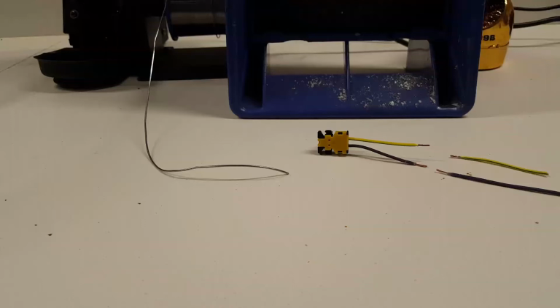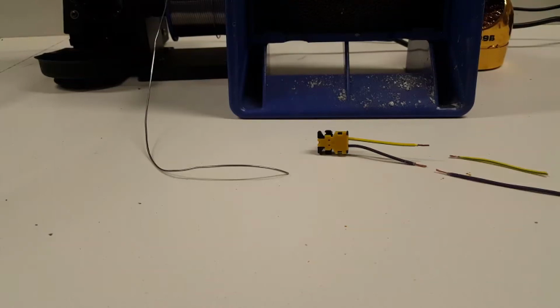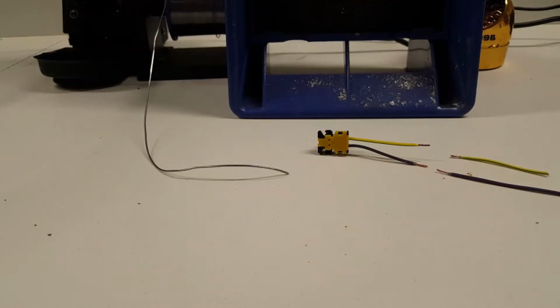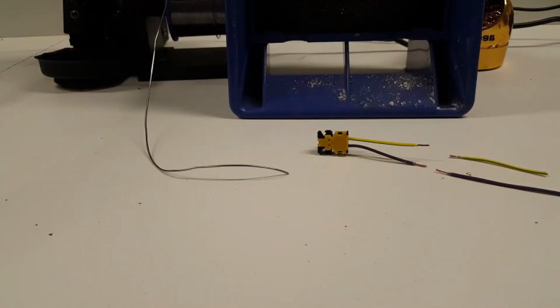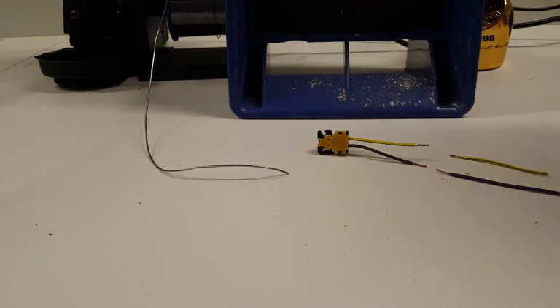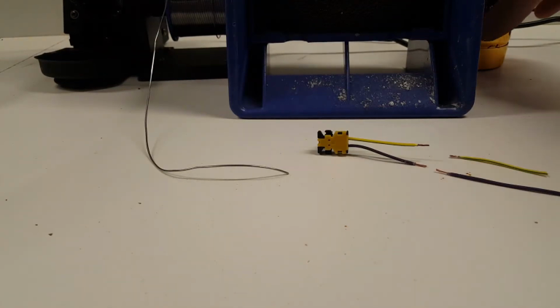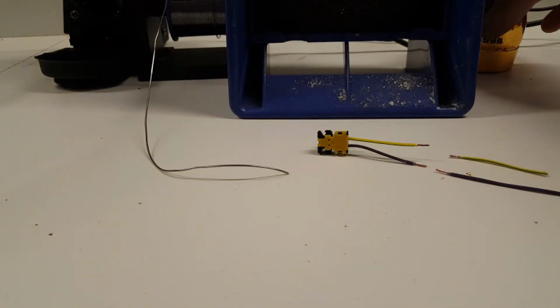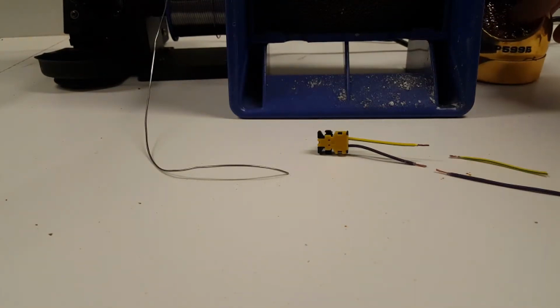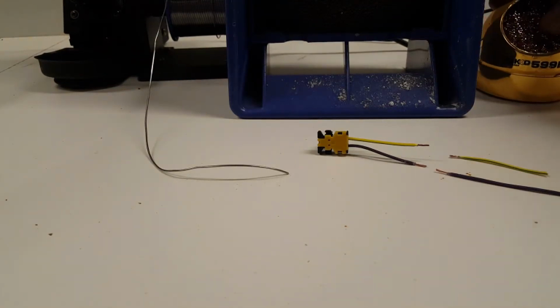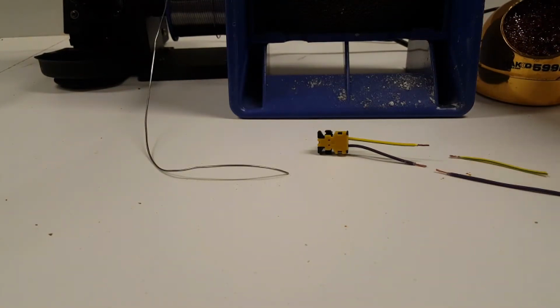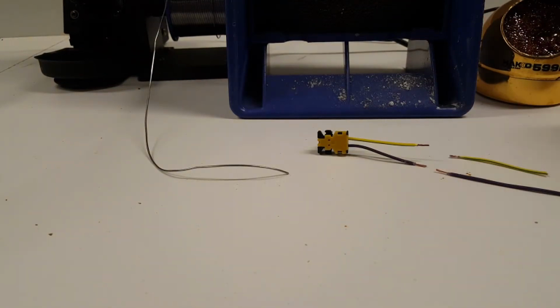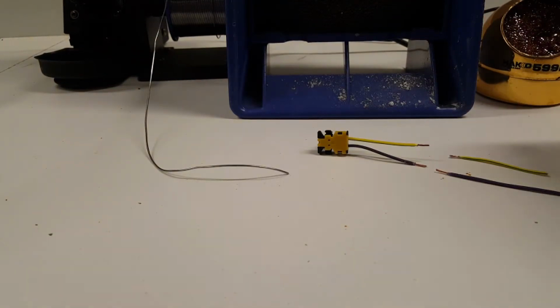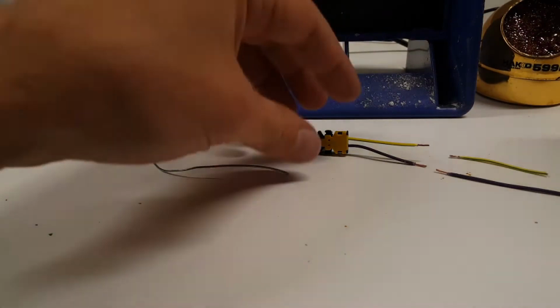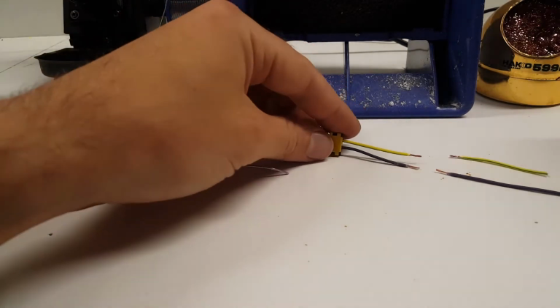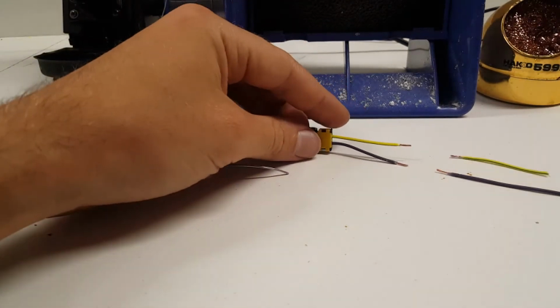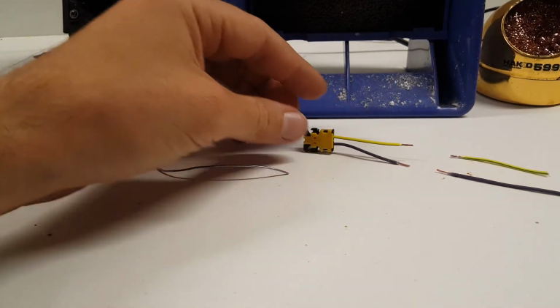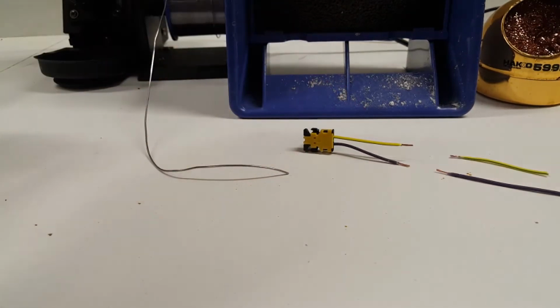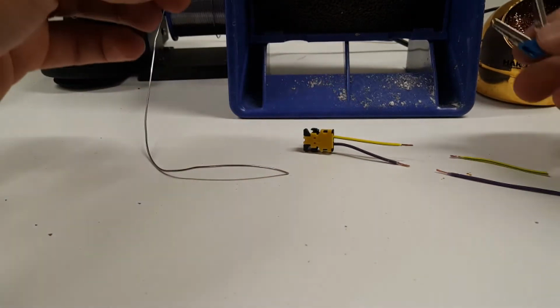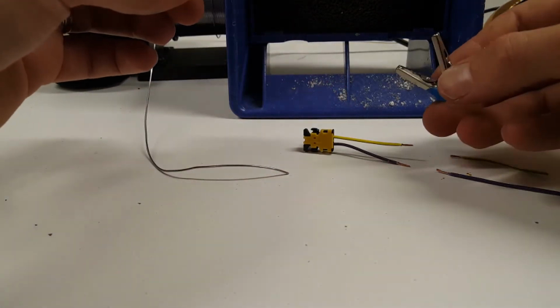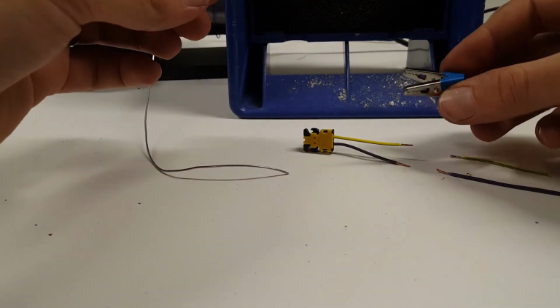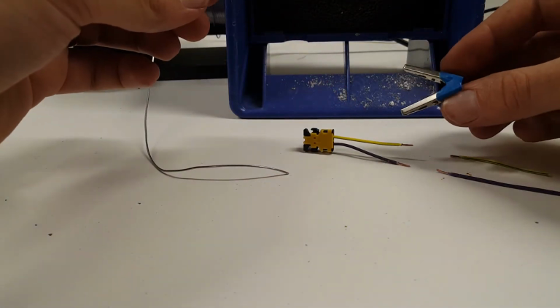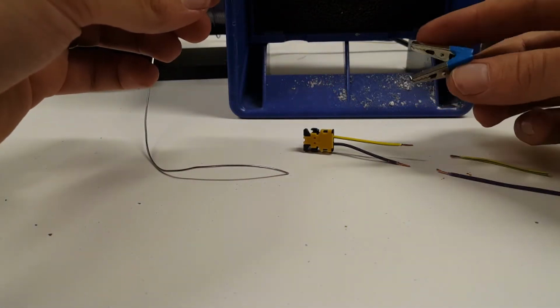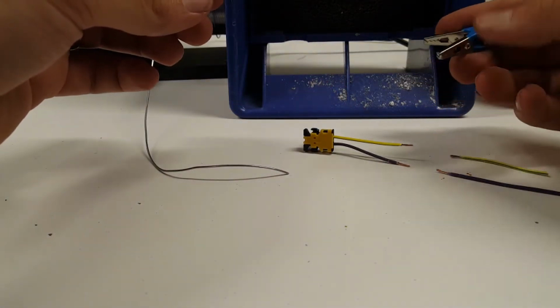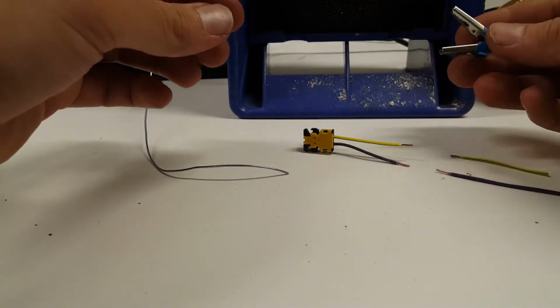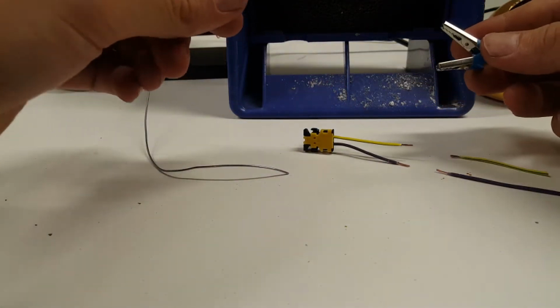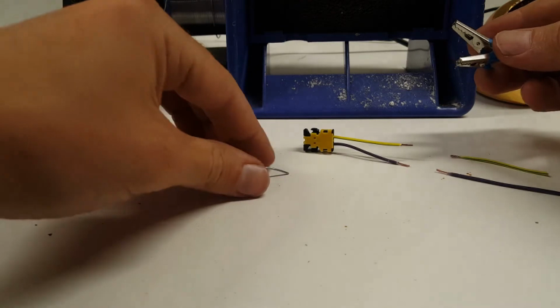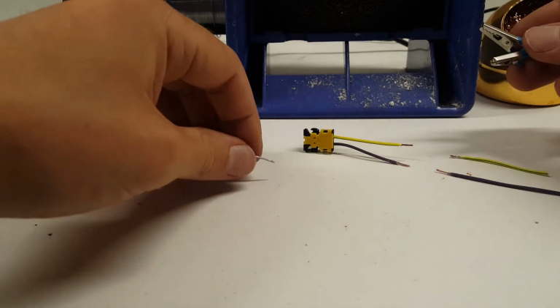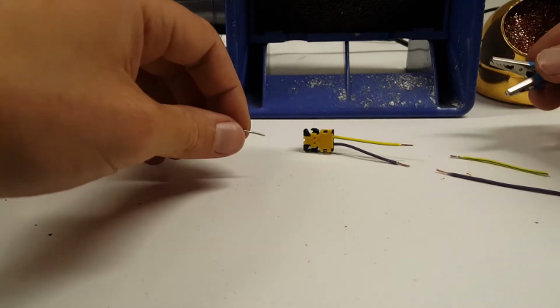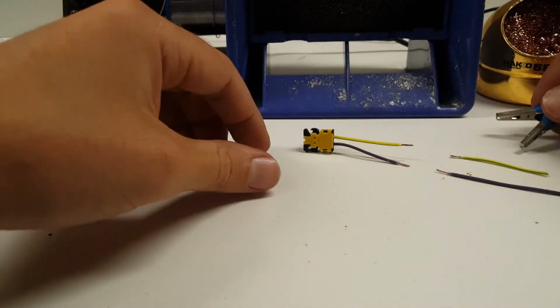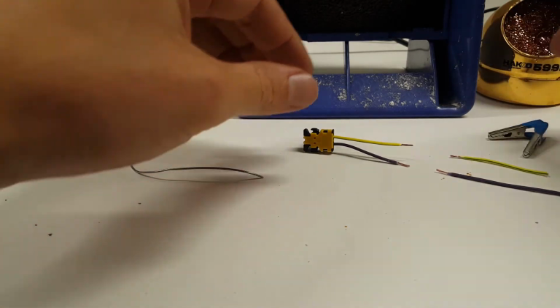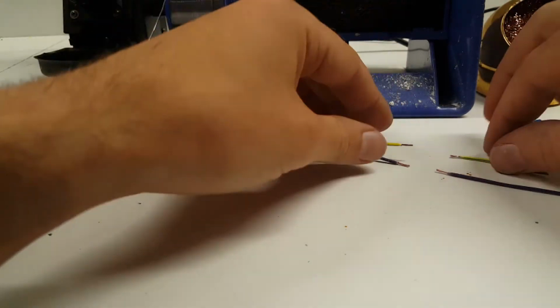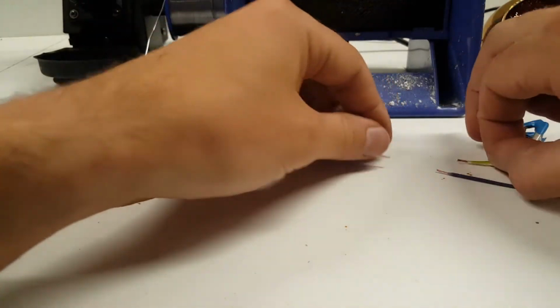This is a quick tutorial of how to solder two wires together. We've got a clock spring wire right here and a handy little tool that we use to hold the wires together while we solder. Let's get started.